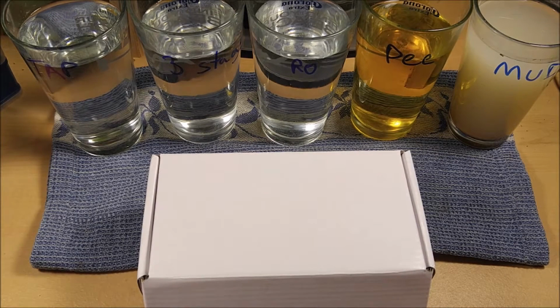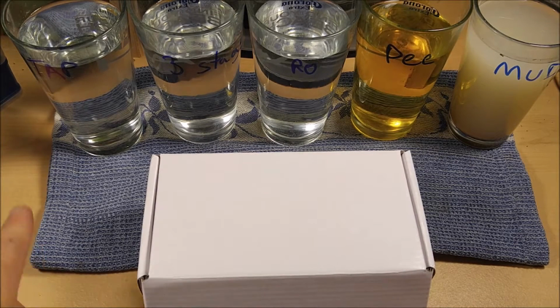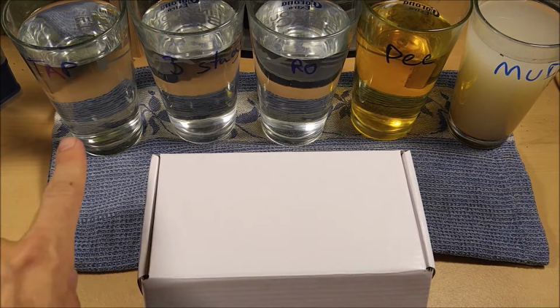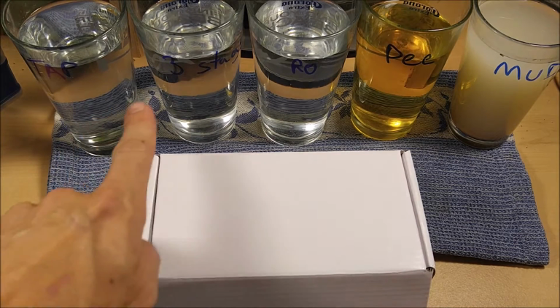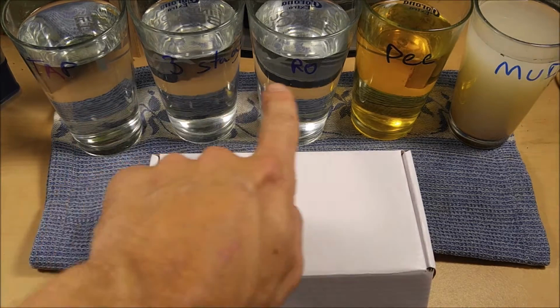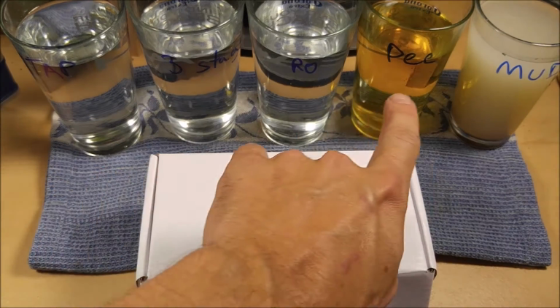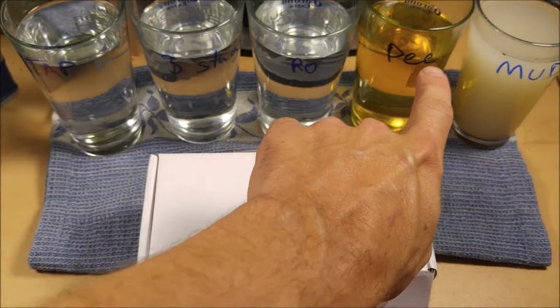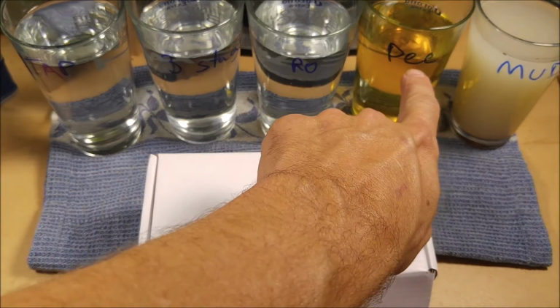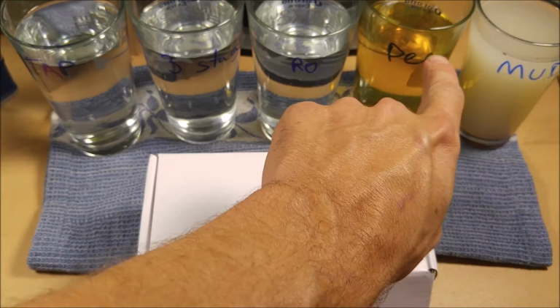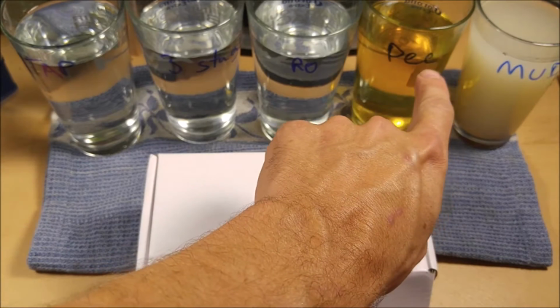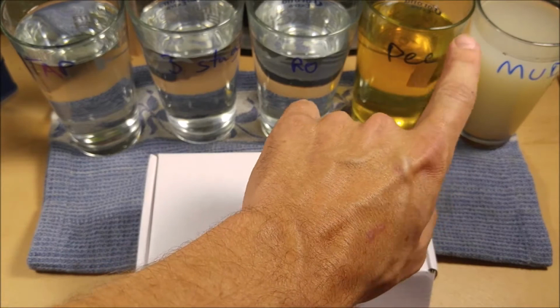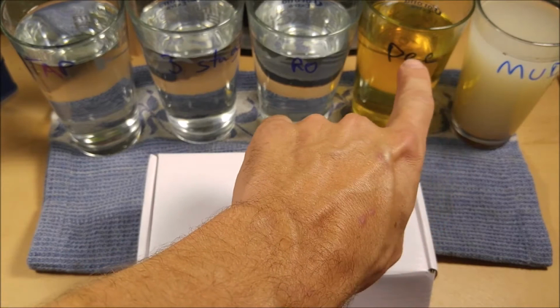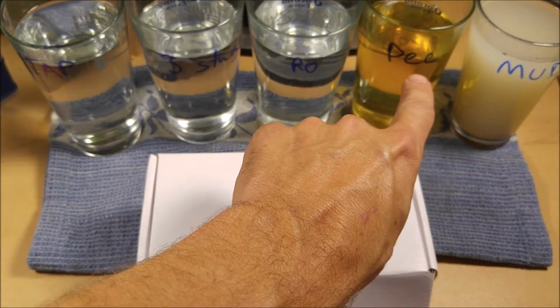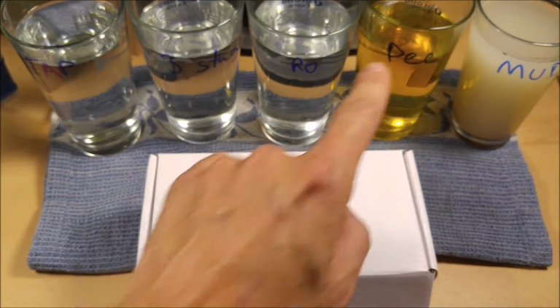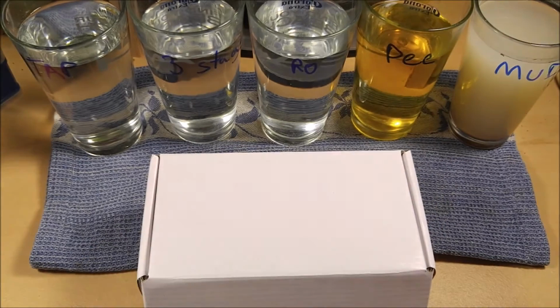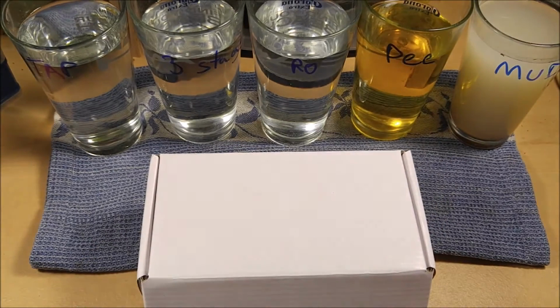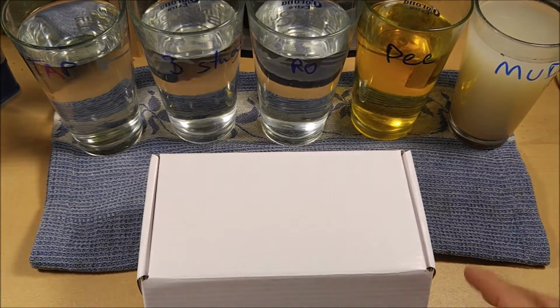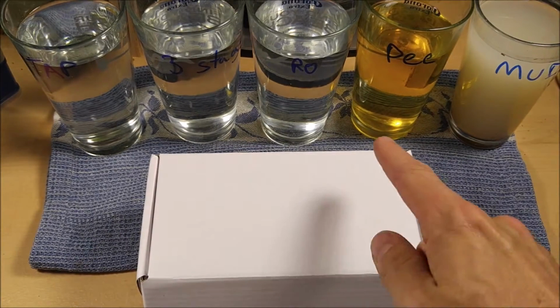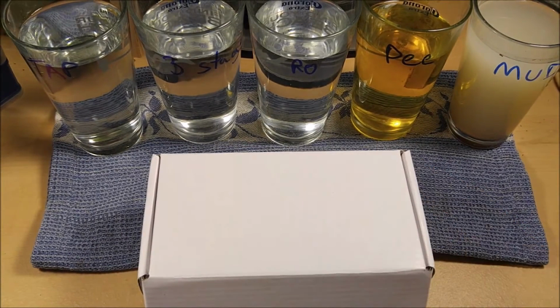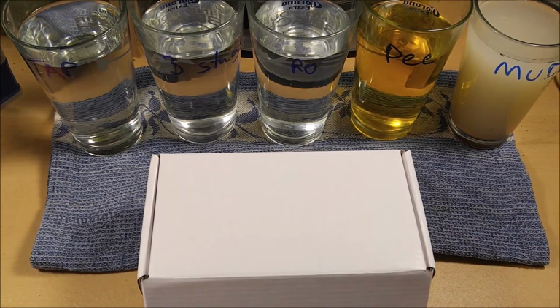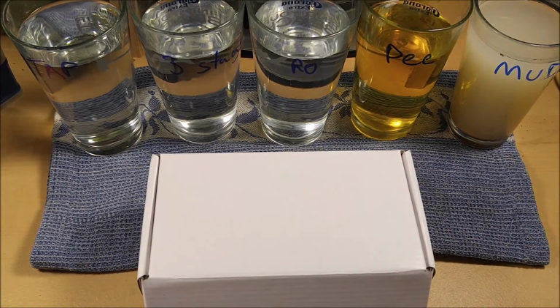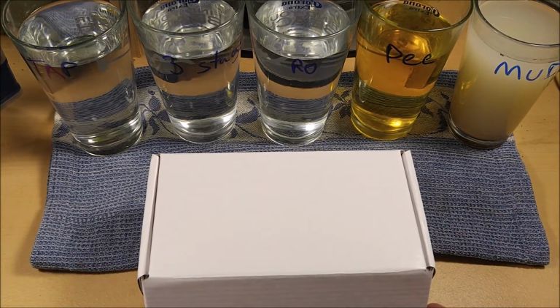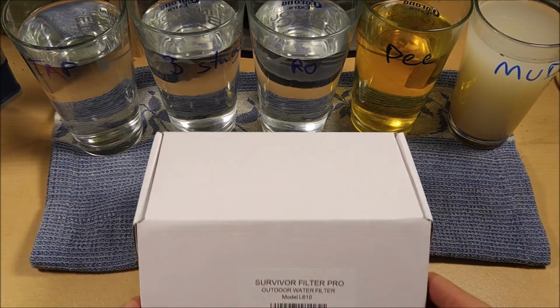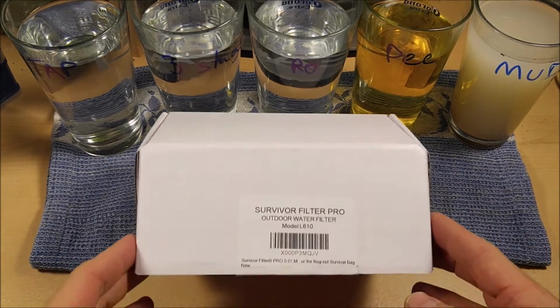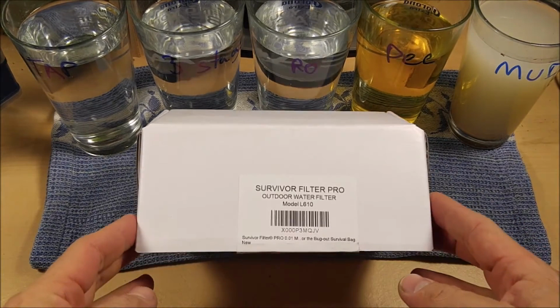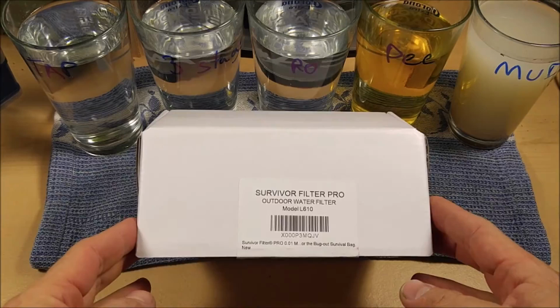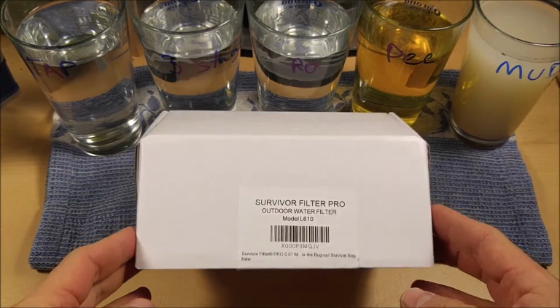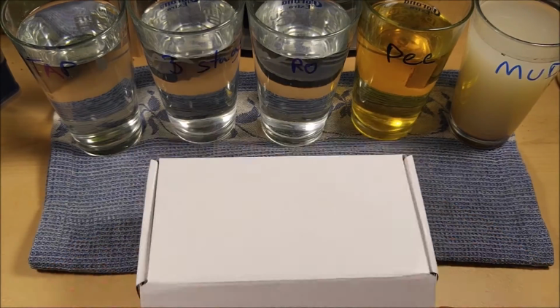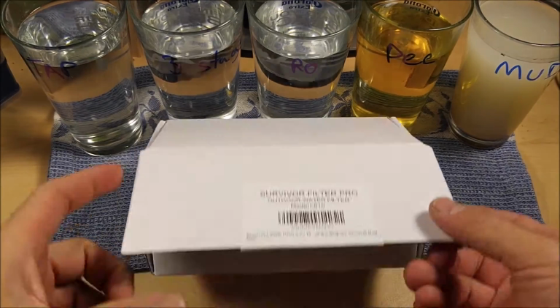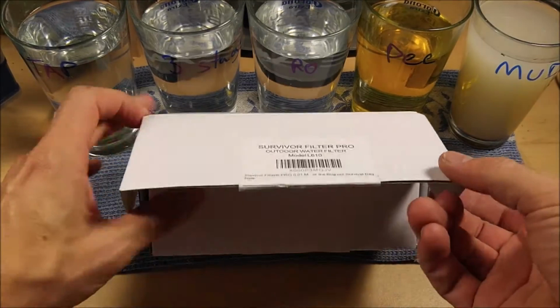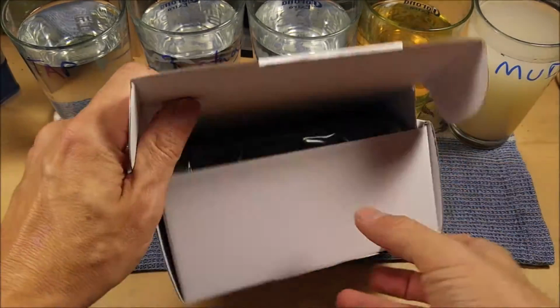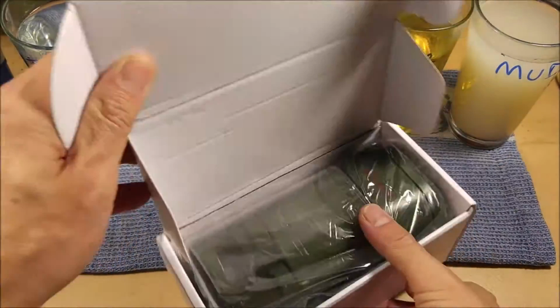I'm going to test it with everything I've got here, even my pee. Yes, I'm going to drink my own pee. Not recommended, but I'm going to do it for you guys here on the video today.